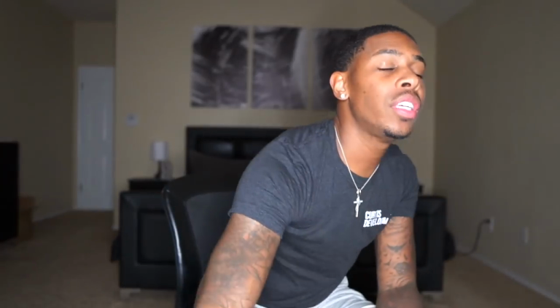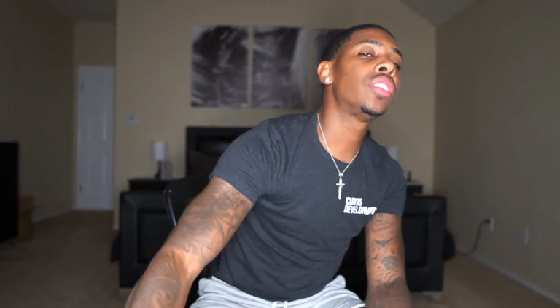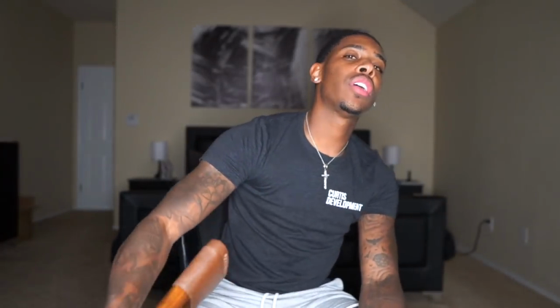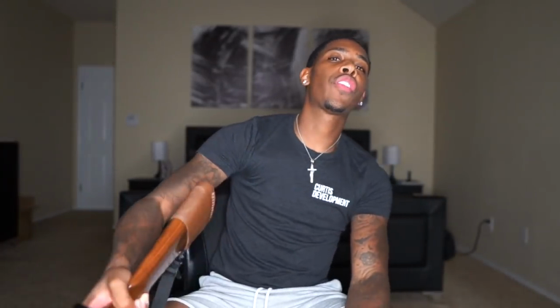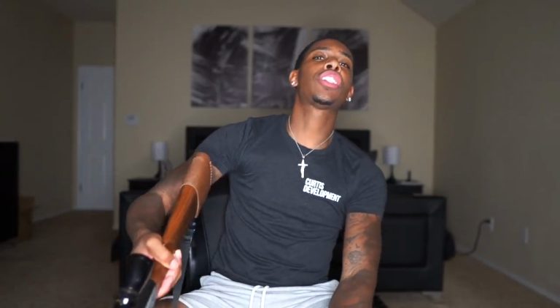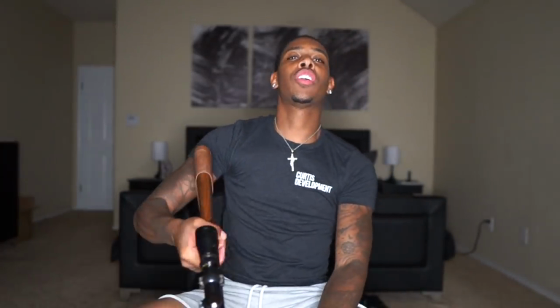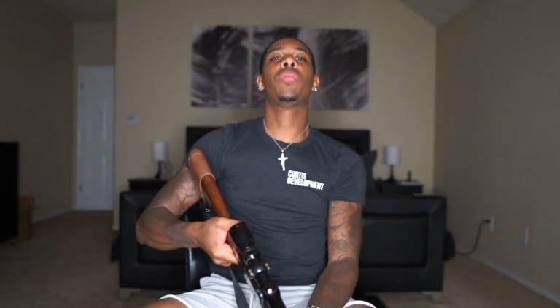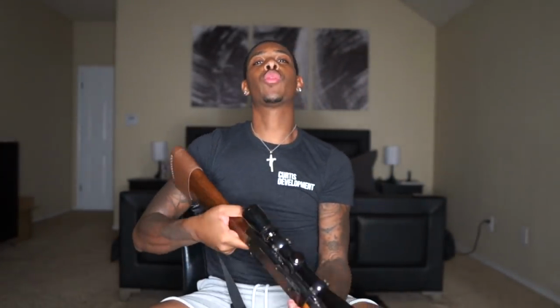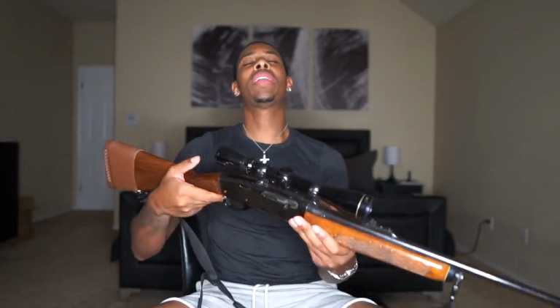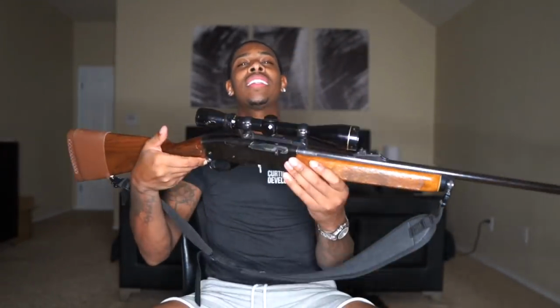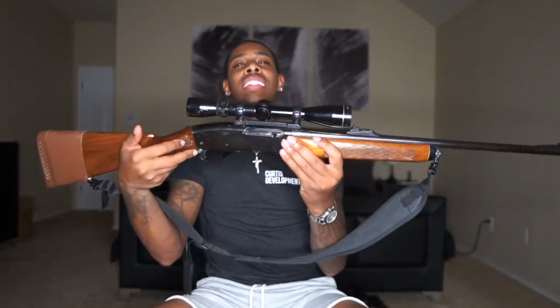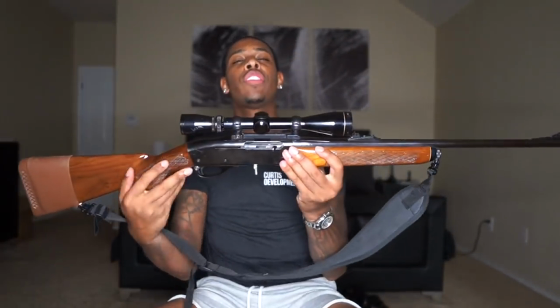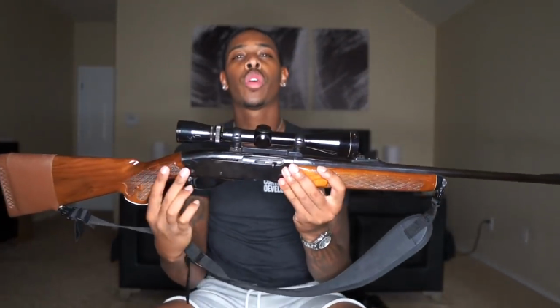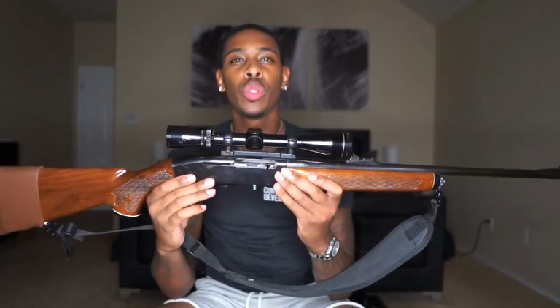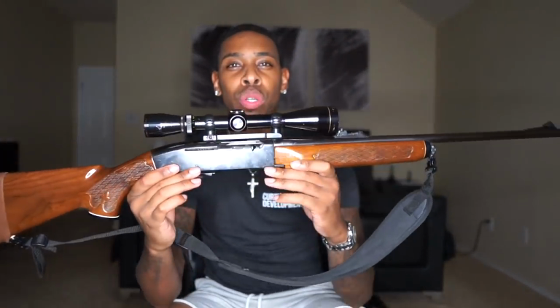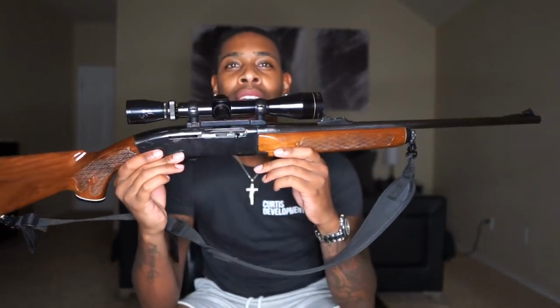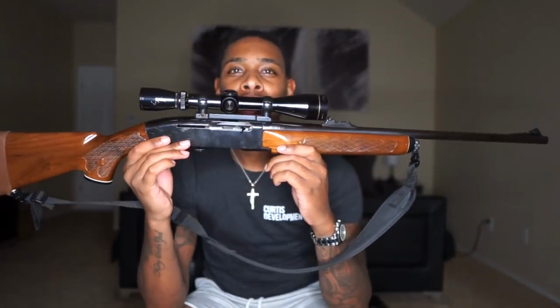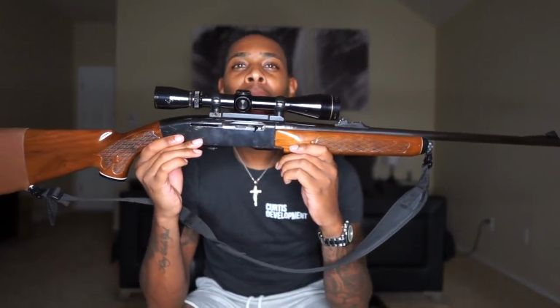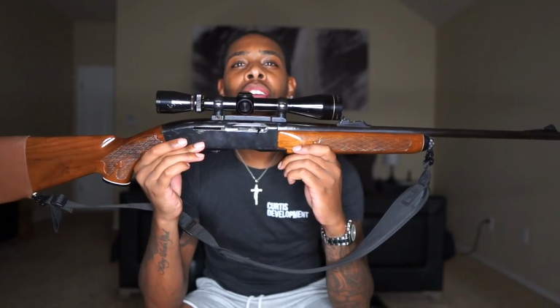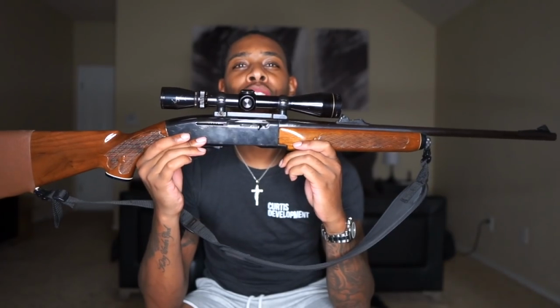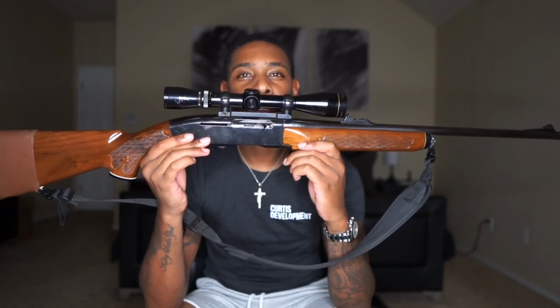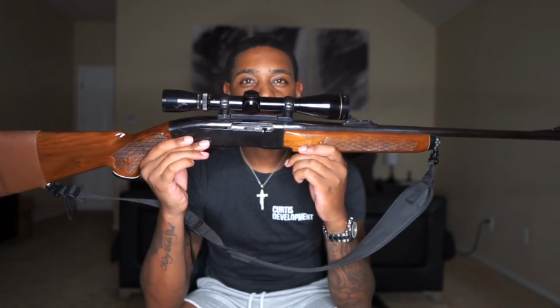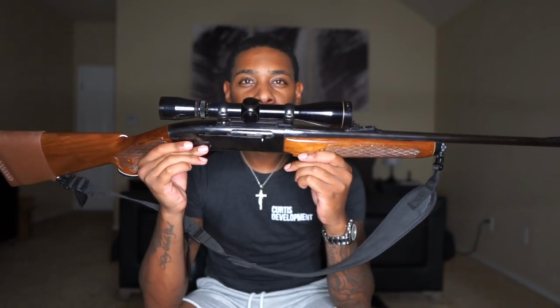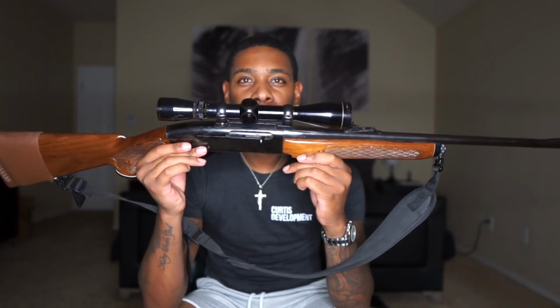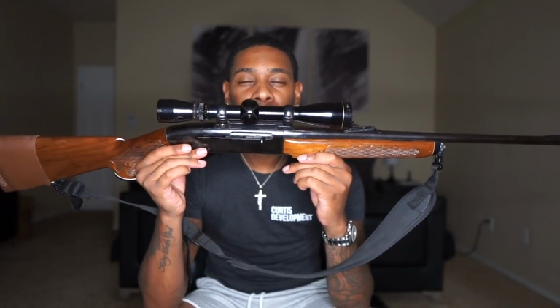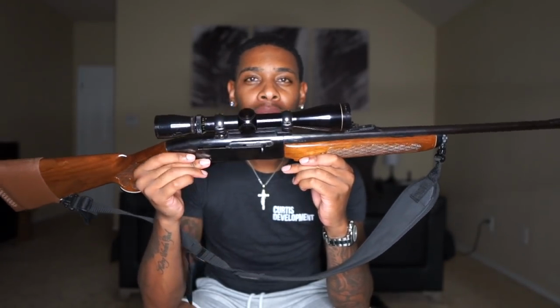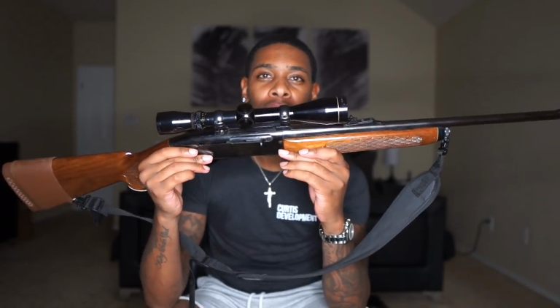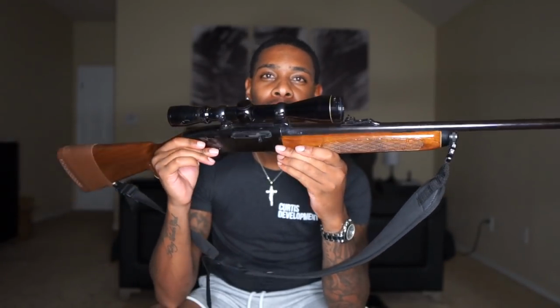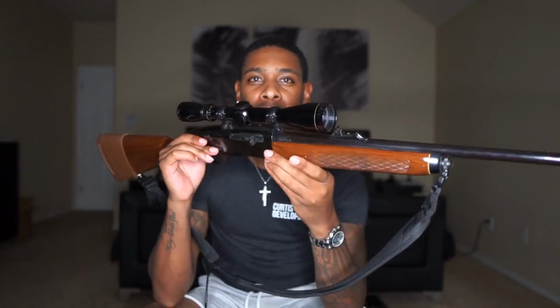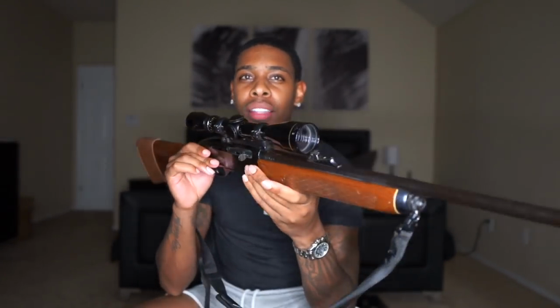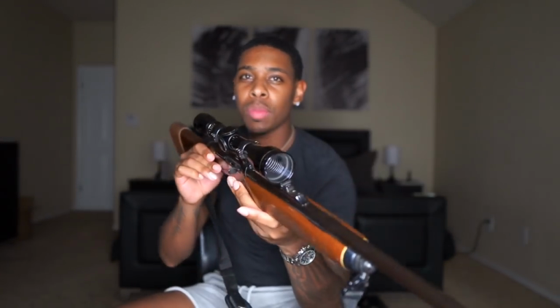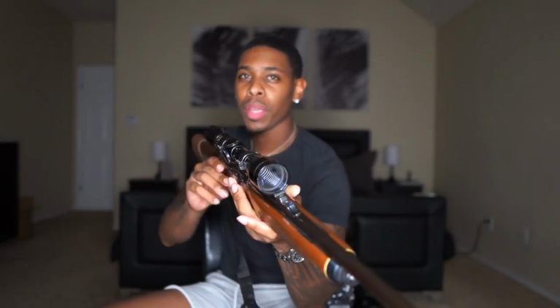This first gun will be the Remington 742, chambered in 30-06. This is my baby.